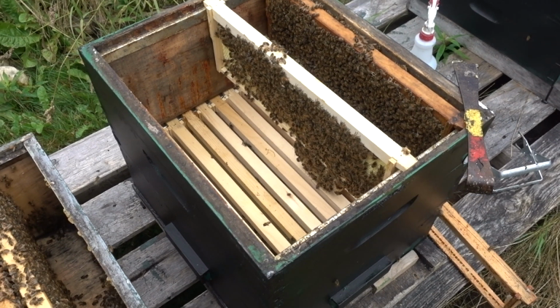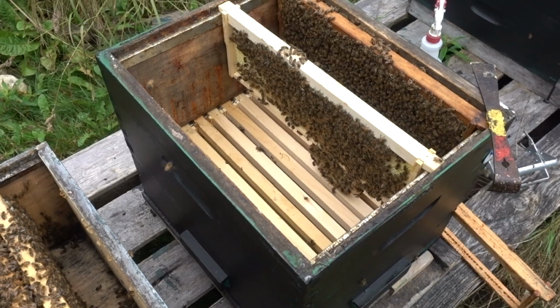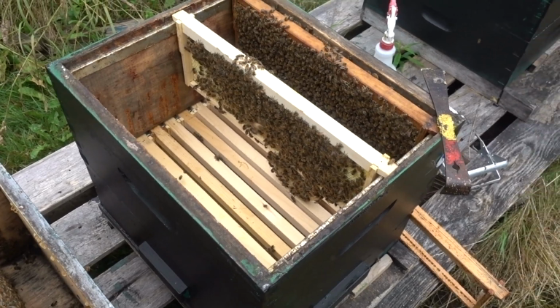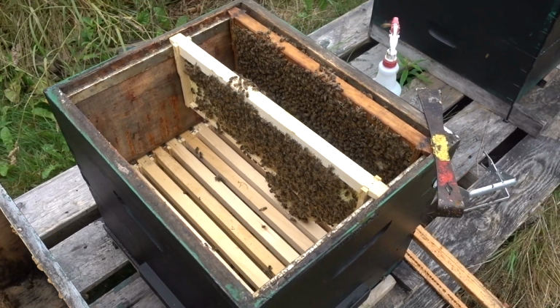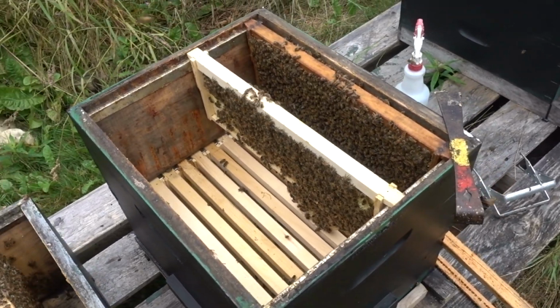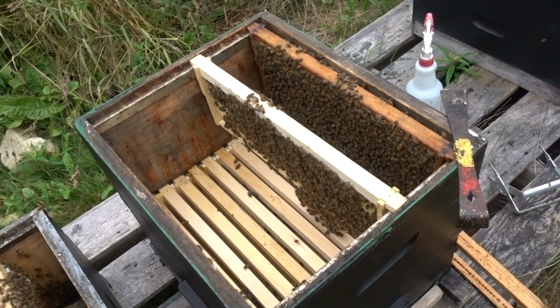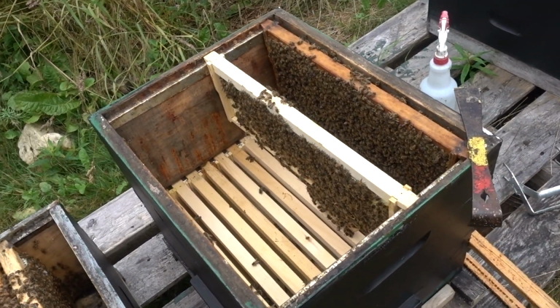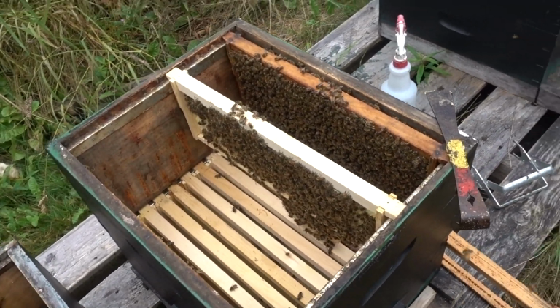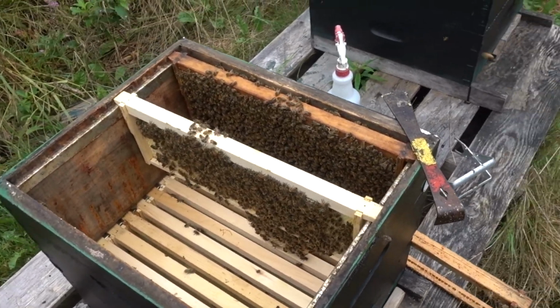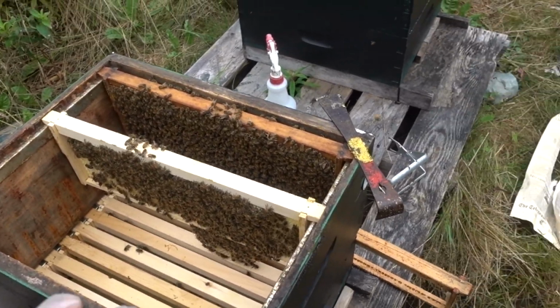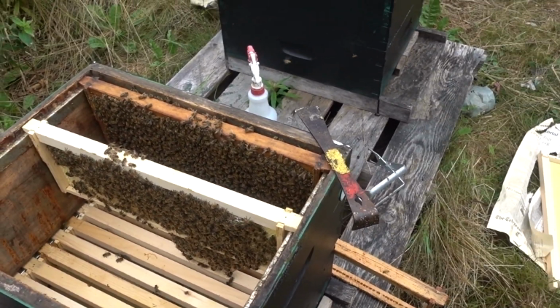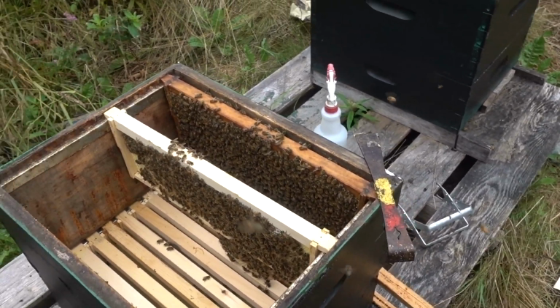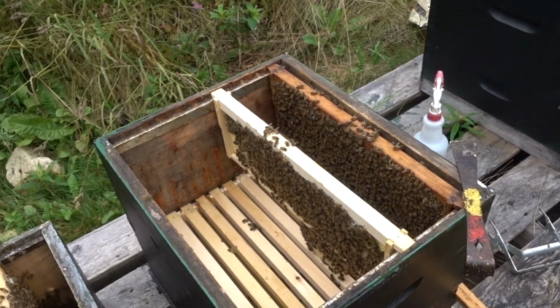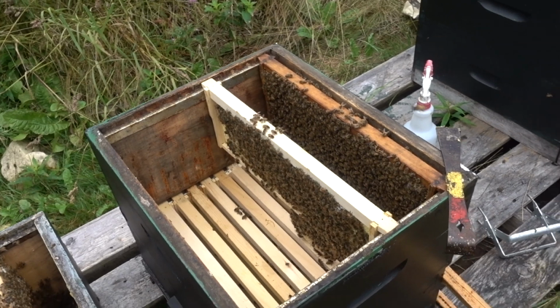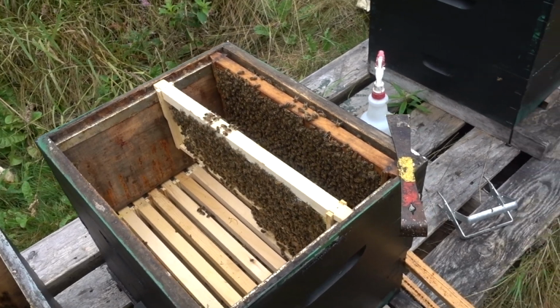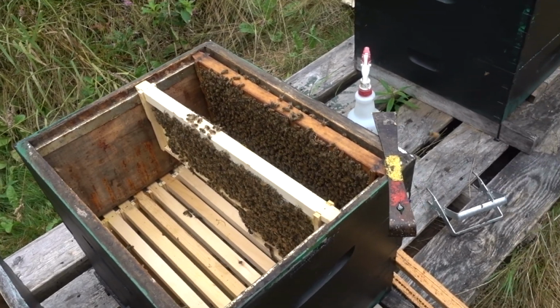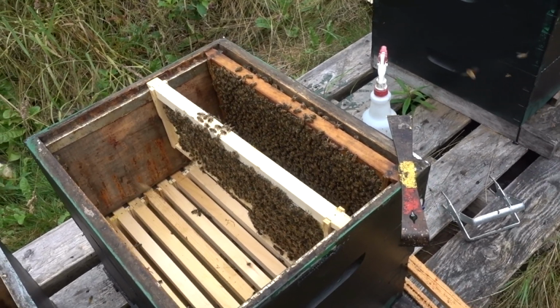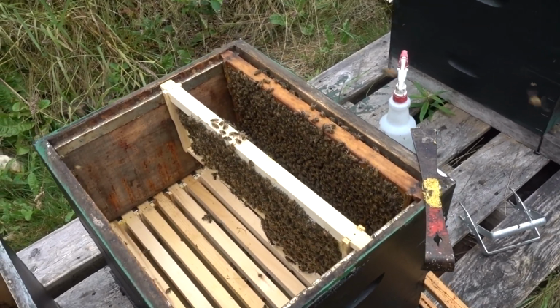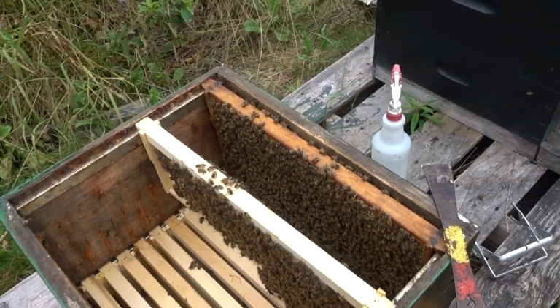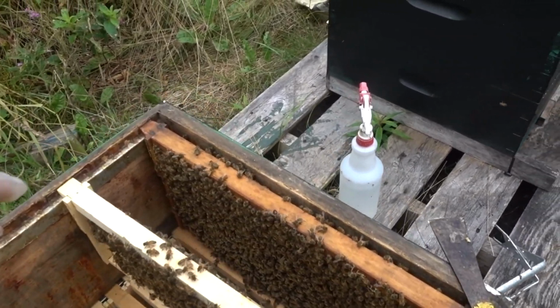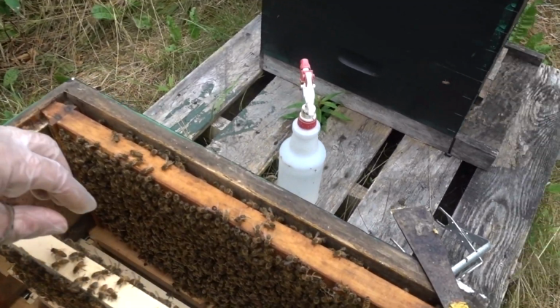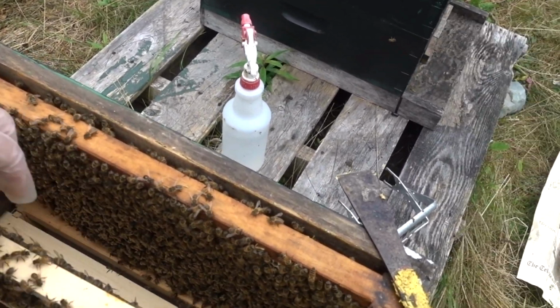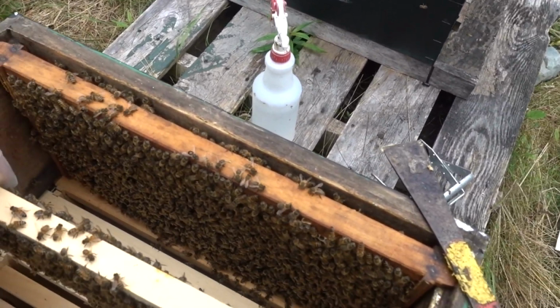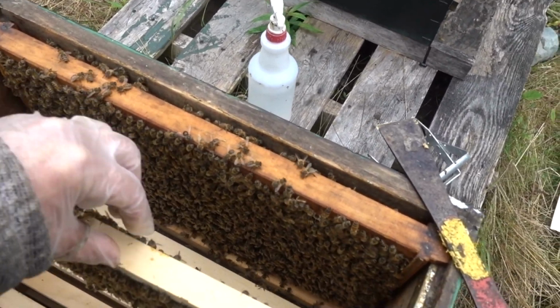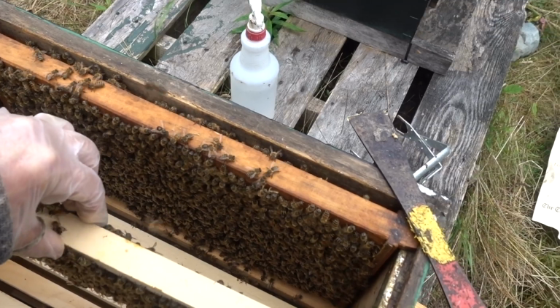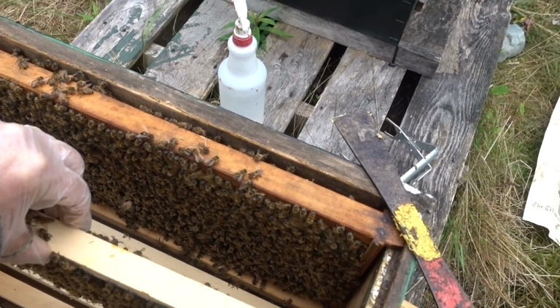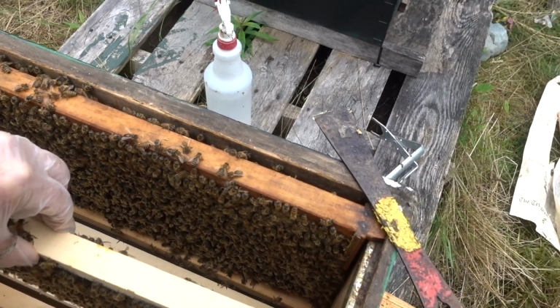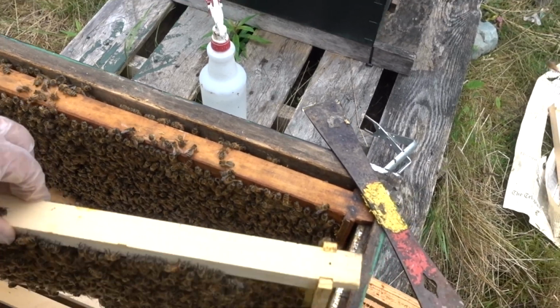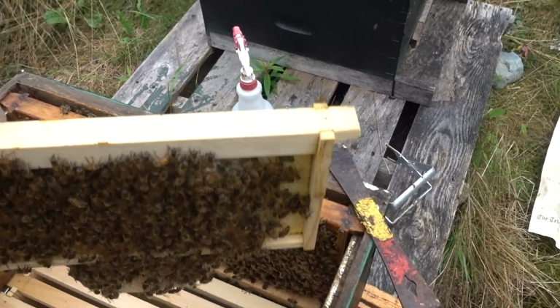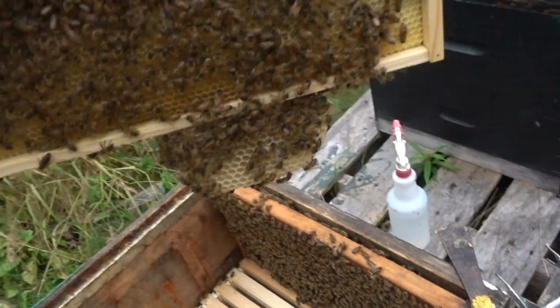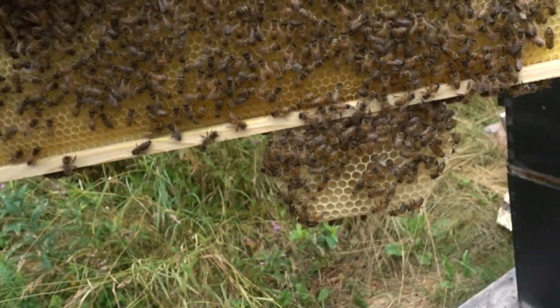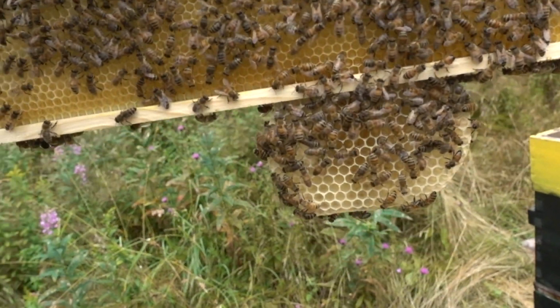In this colony, I've been trying to get the bees to switch. I'm trying to get them to build in medium supers, because I want to switch to all mediums. I couldn't get them to build comb on the mediums, so I put mediums in the deeps.